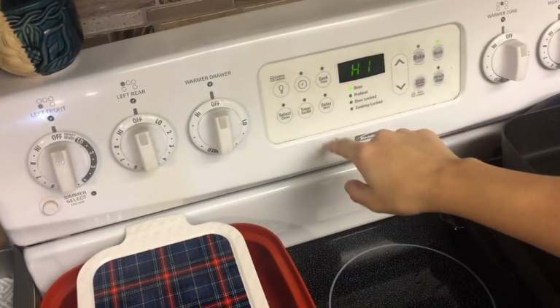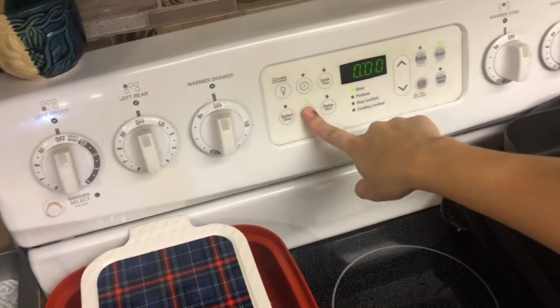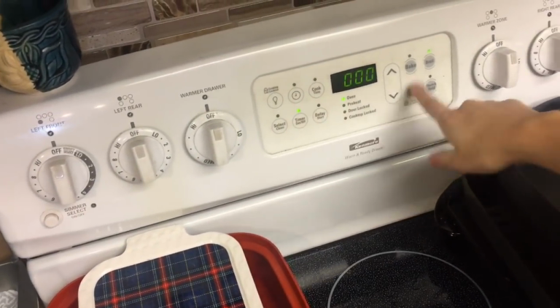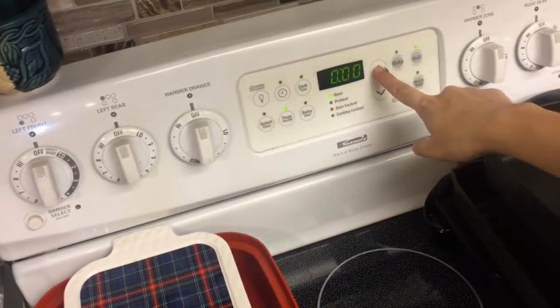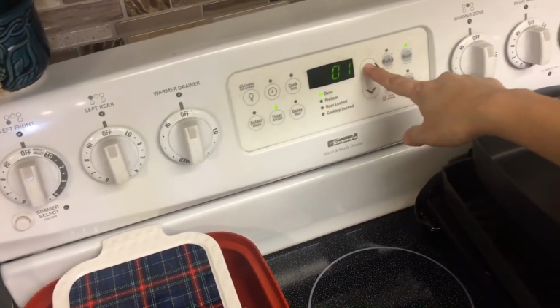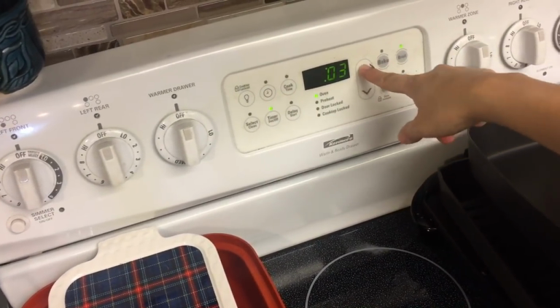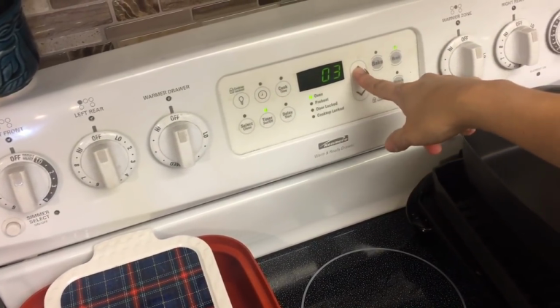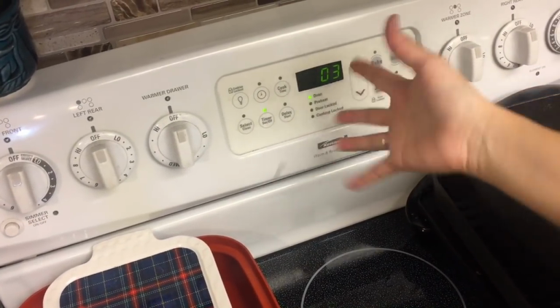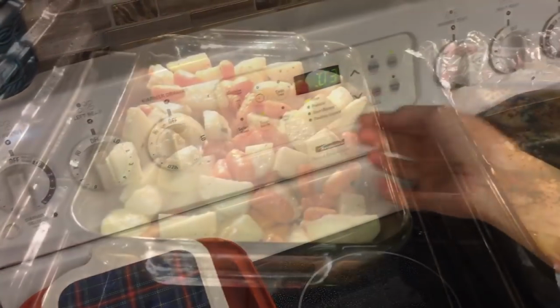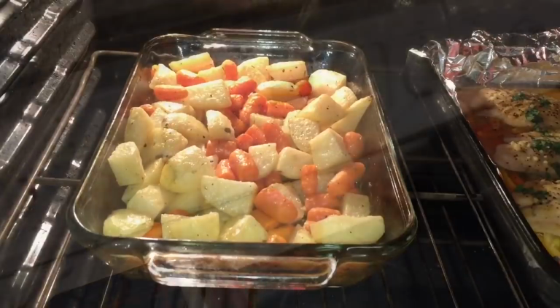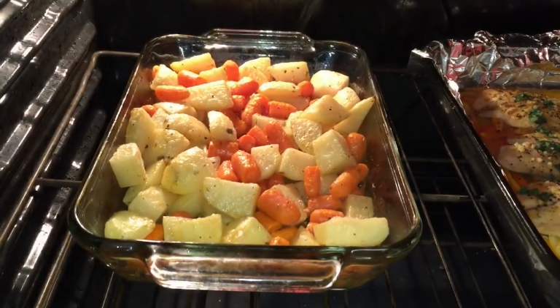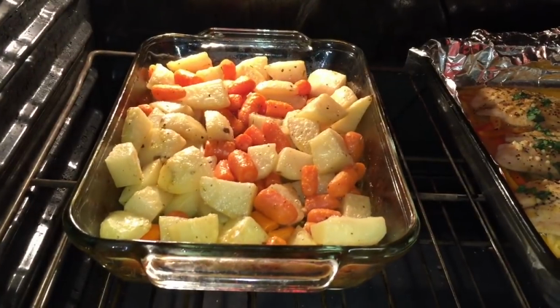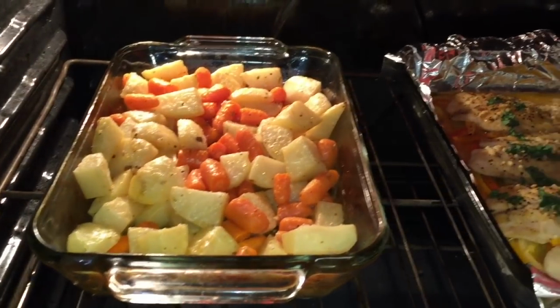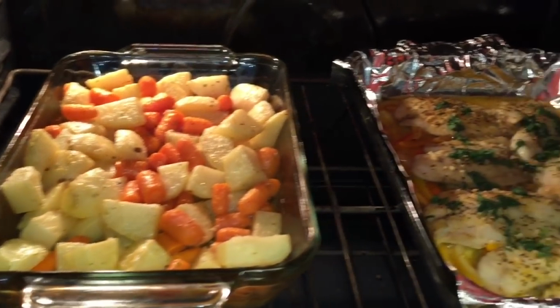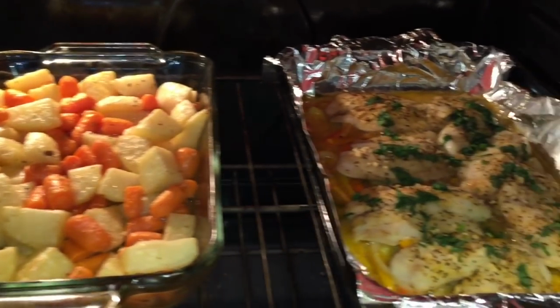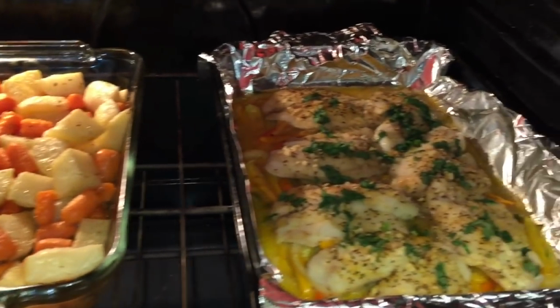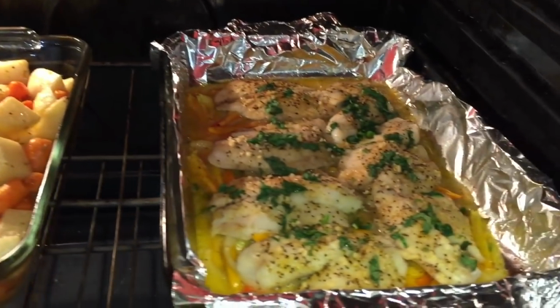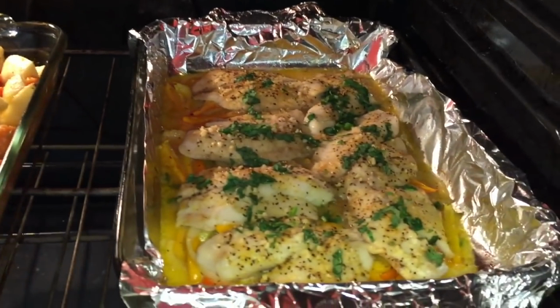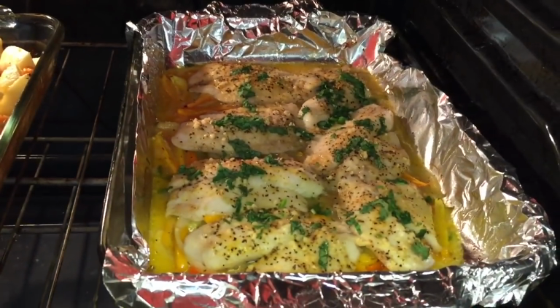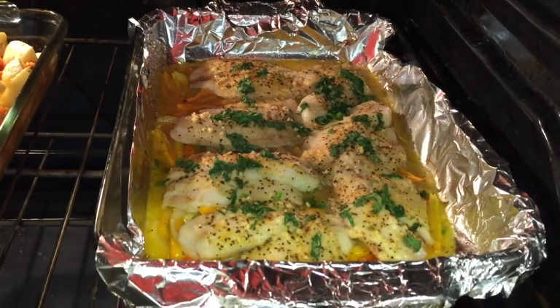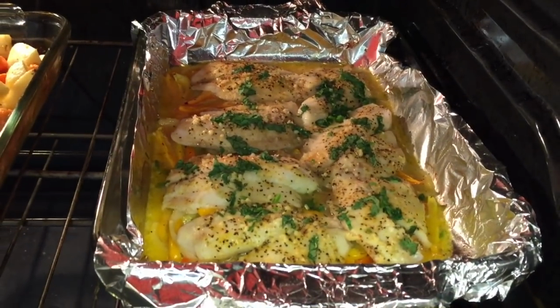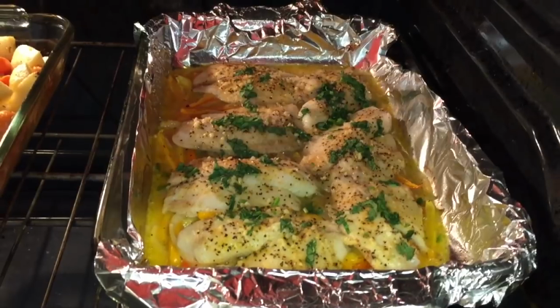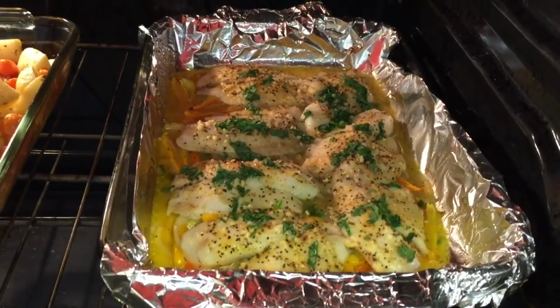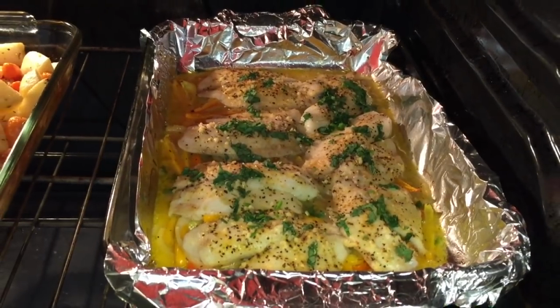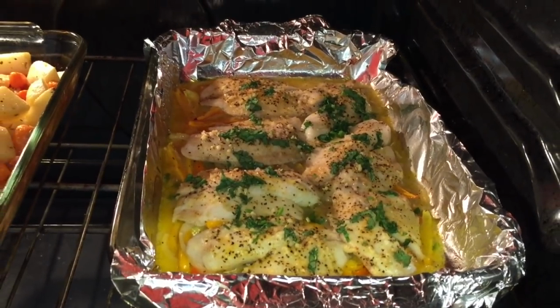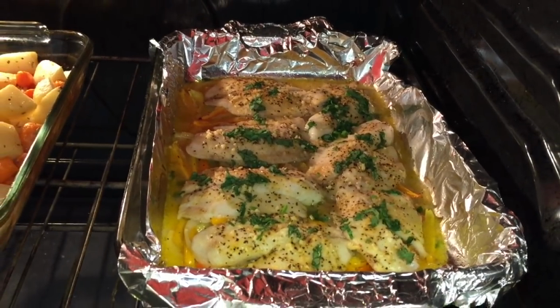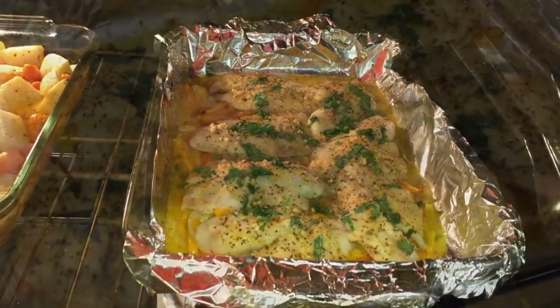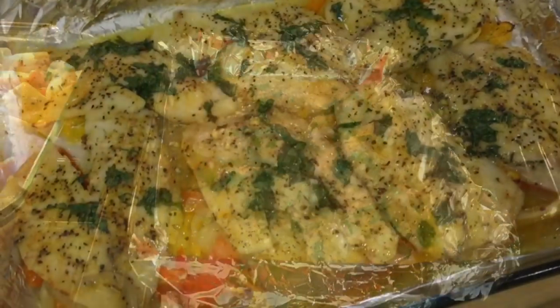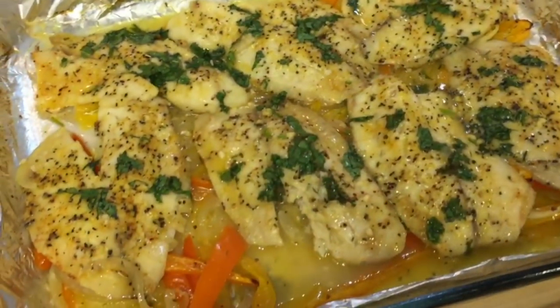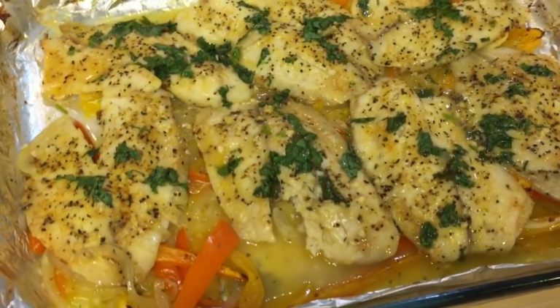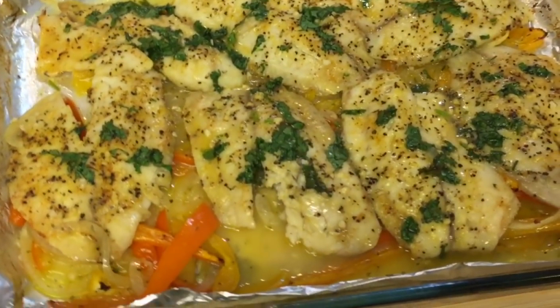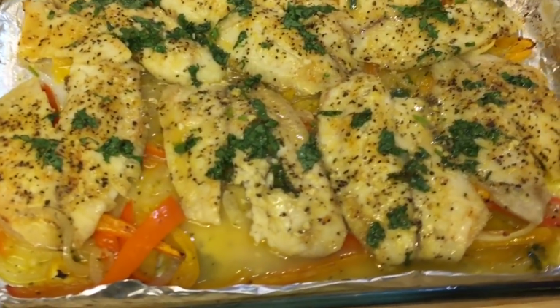So total cooking time for the potatoes and carrots was 55 minutes, and 20 minutes for the tilapia. As you can see, it's nice and bubbly now and it's so delicious. That is it for this simple yet delicious dinner, you guys.